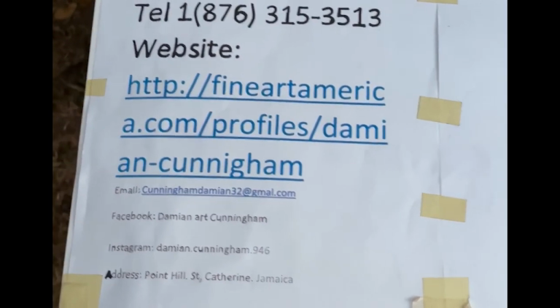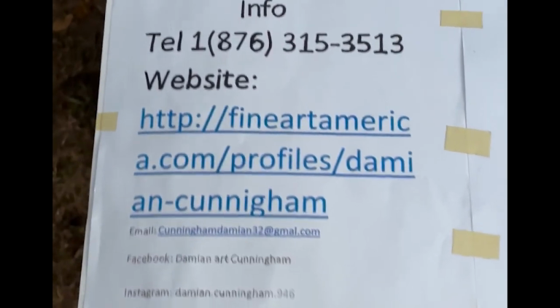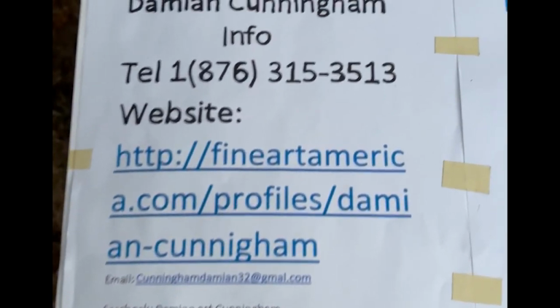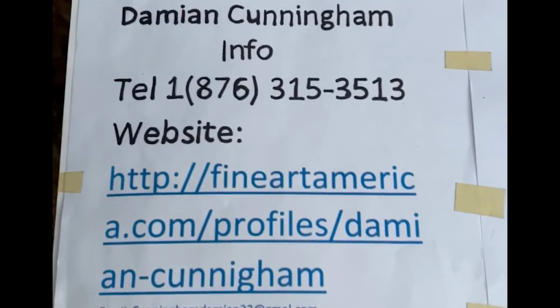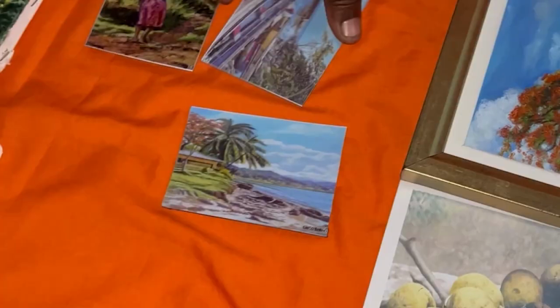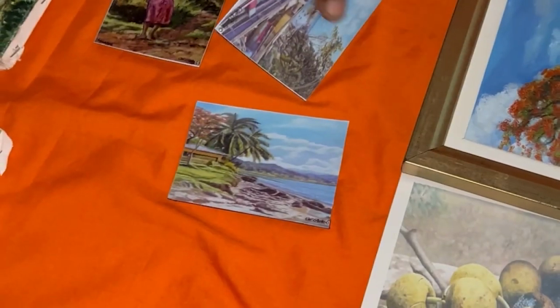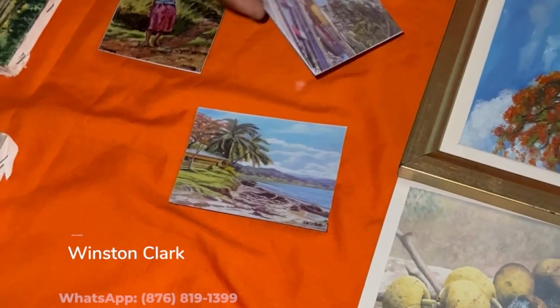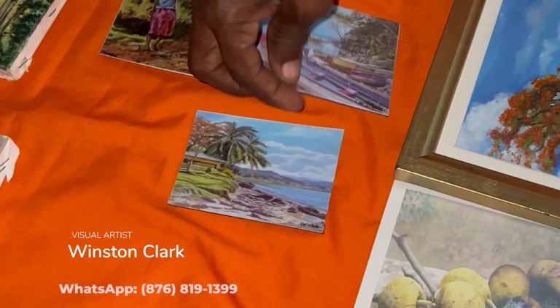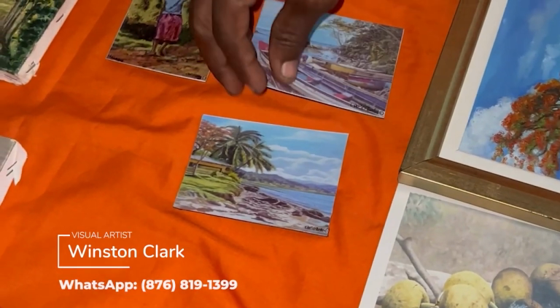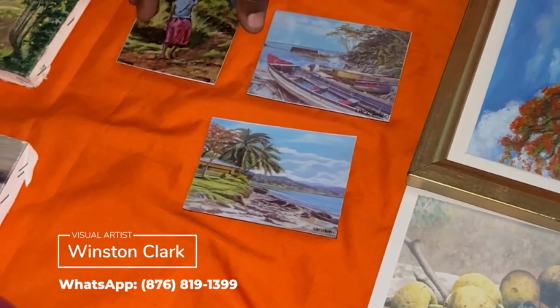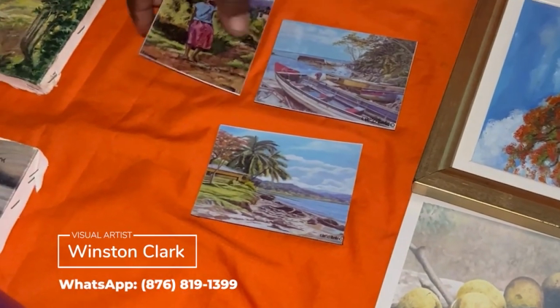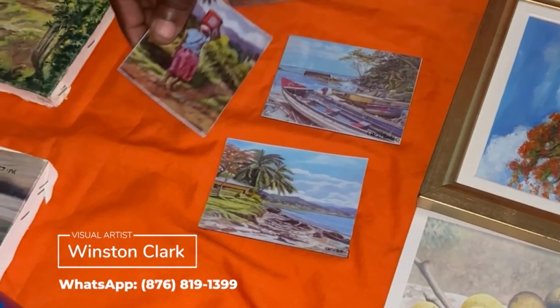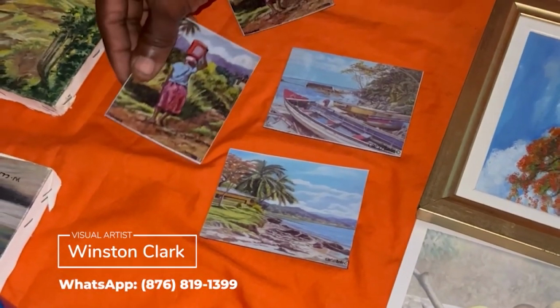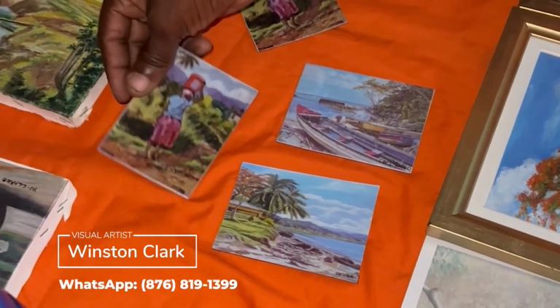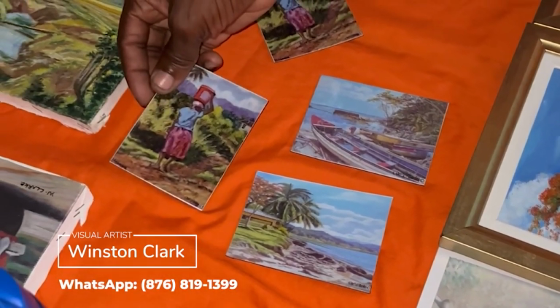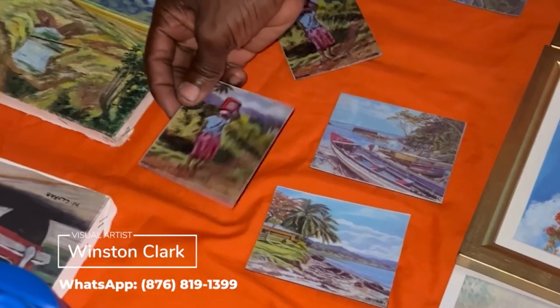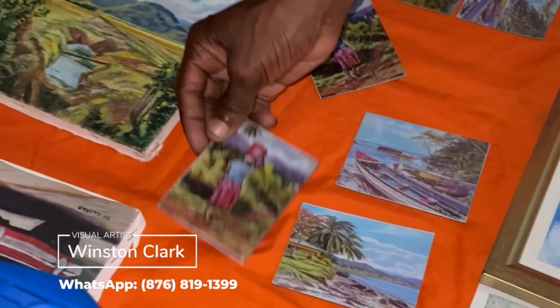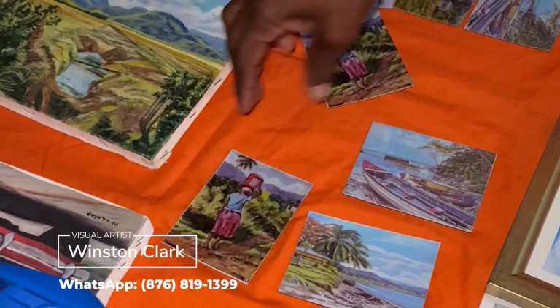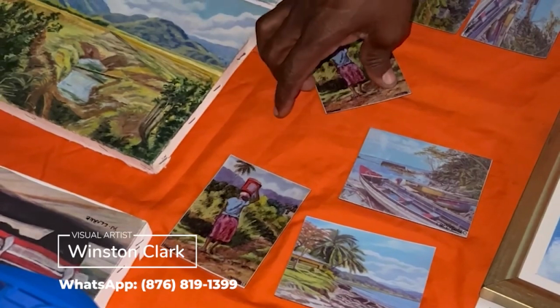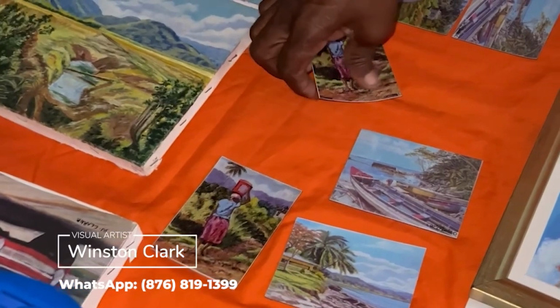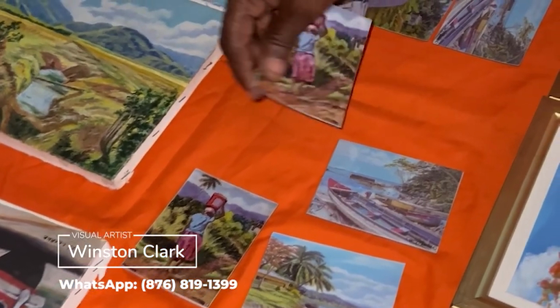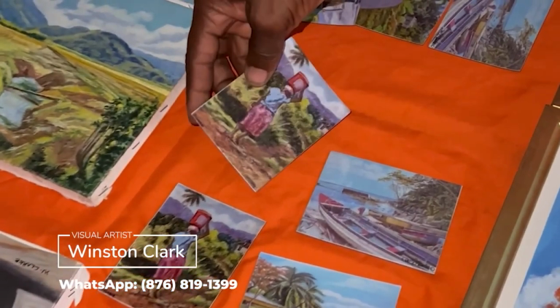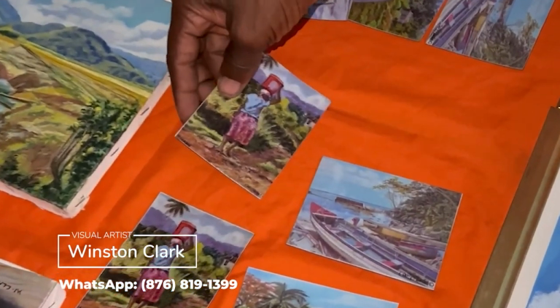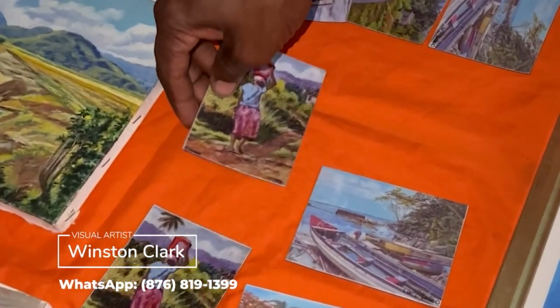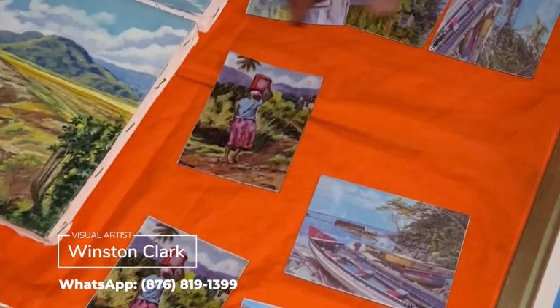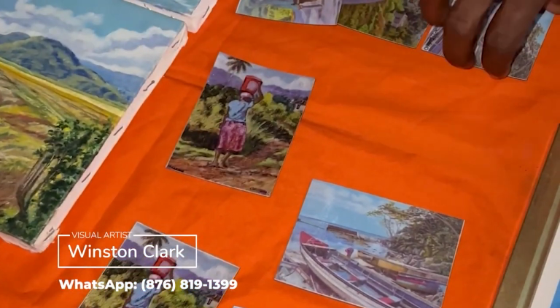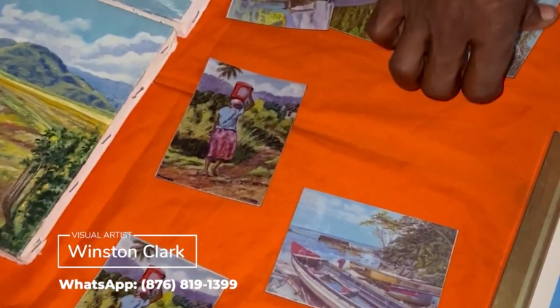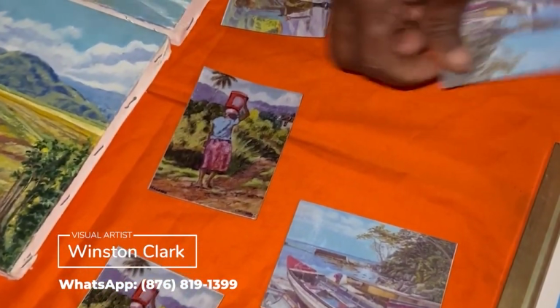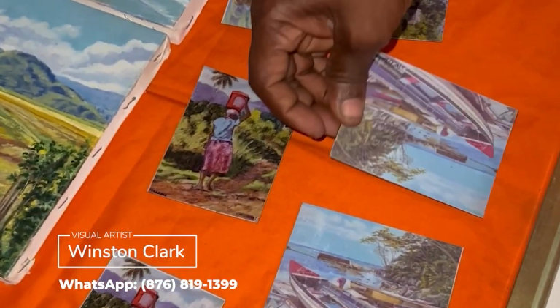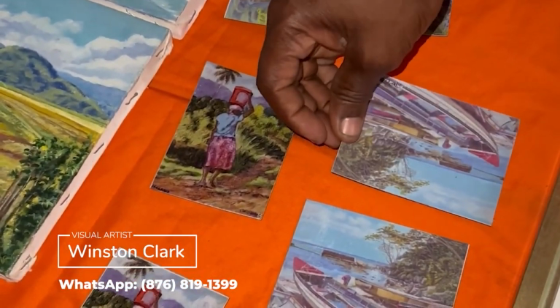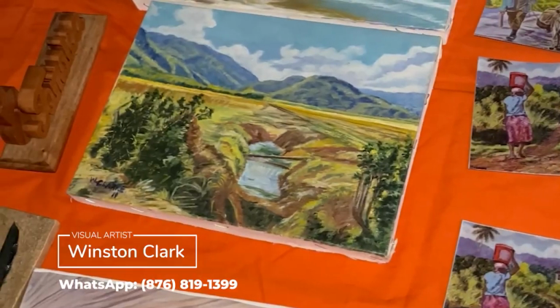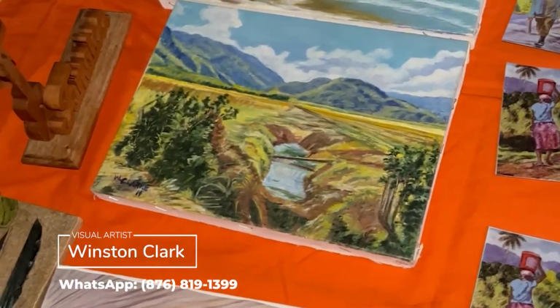Contact information will also be in the description. Winston Clarke was sharing a booth with him, and these are his pieces. He has smaller pieces.